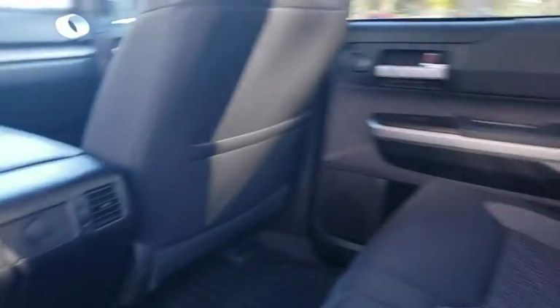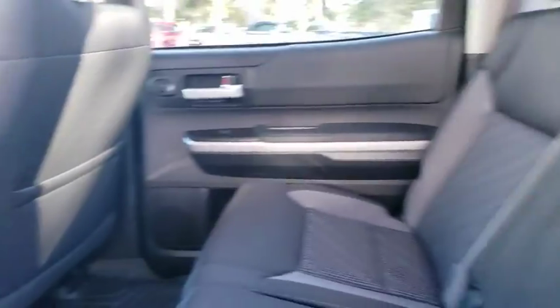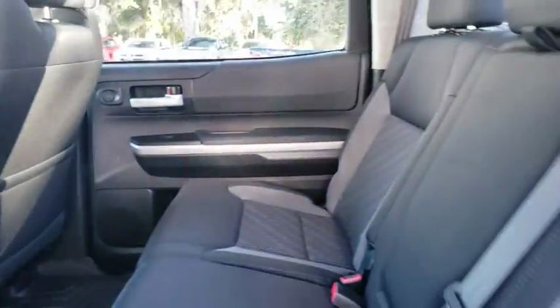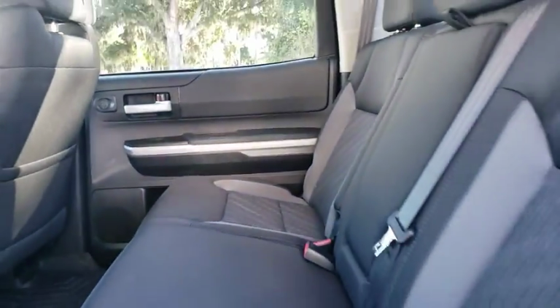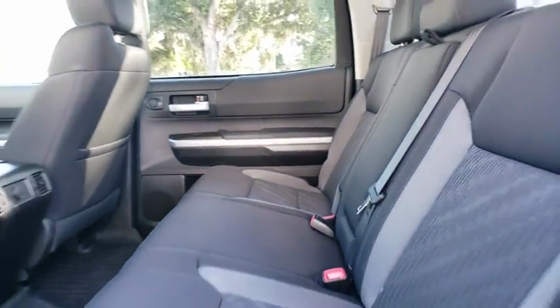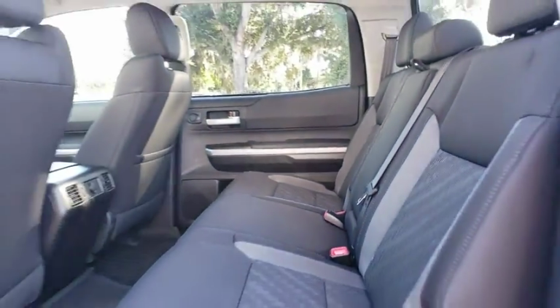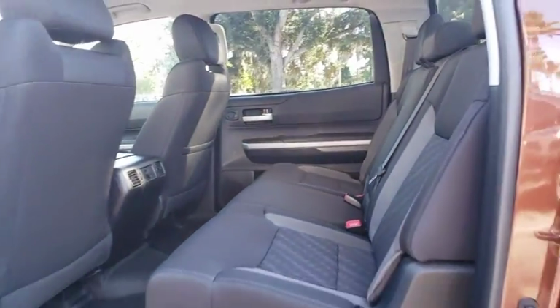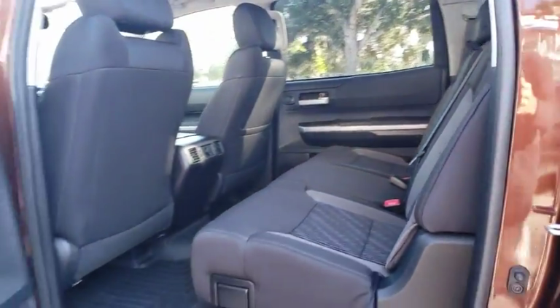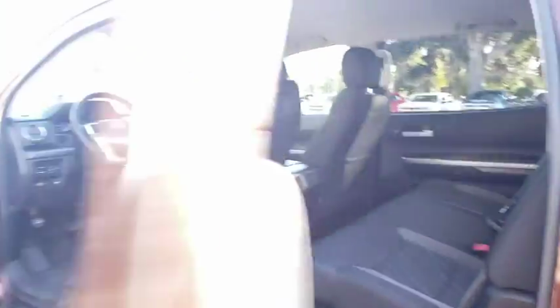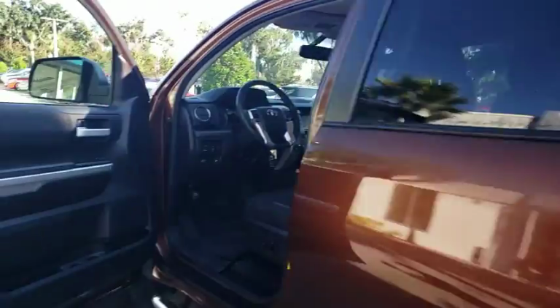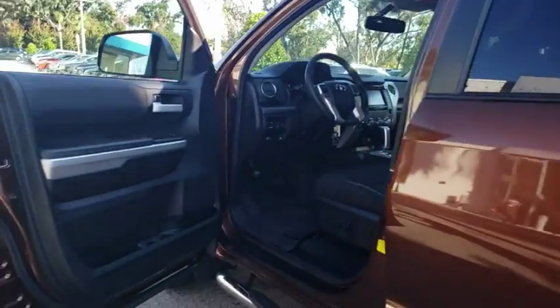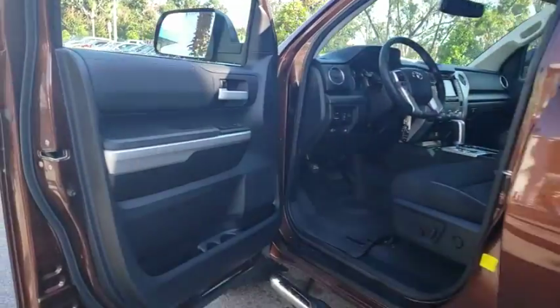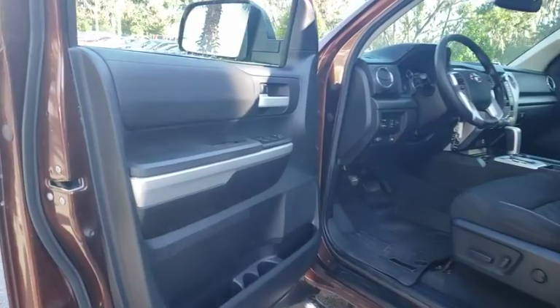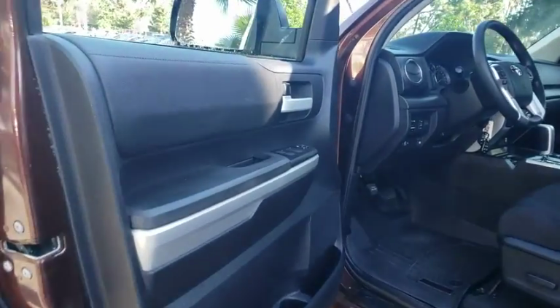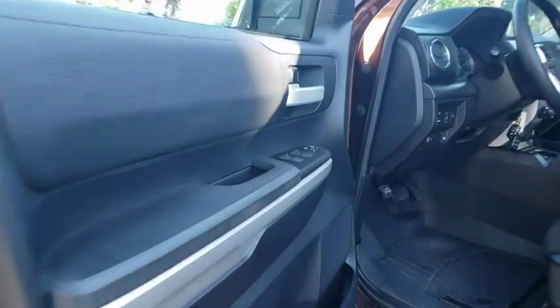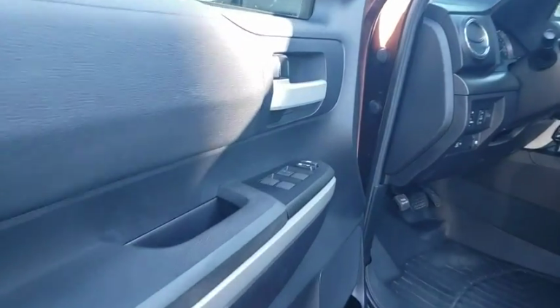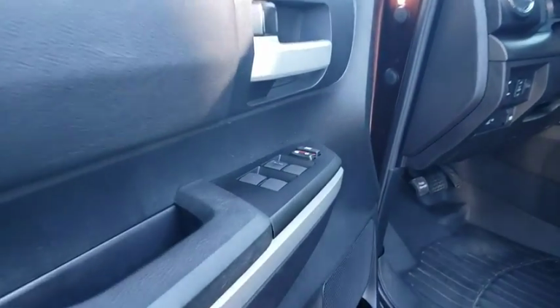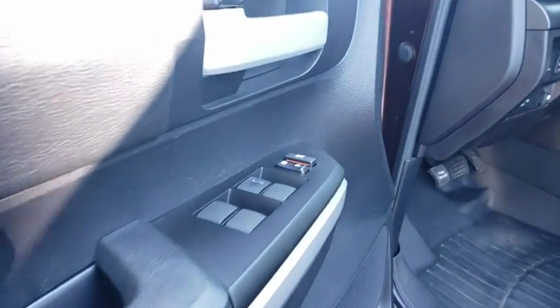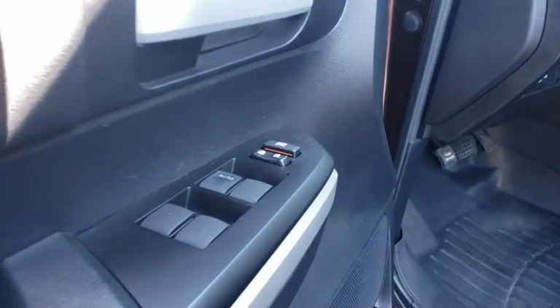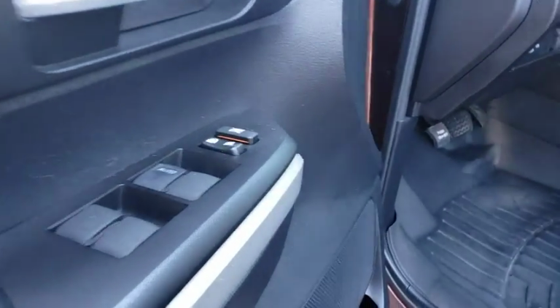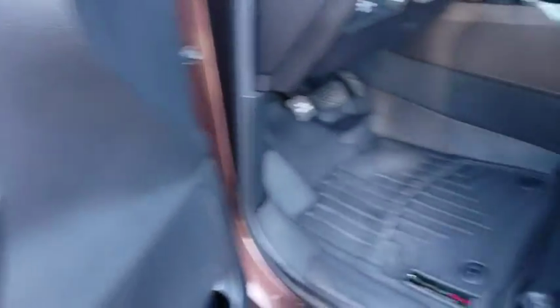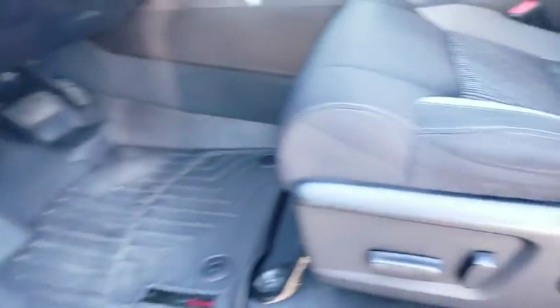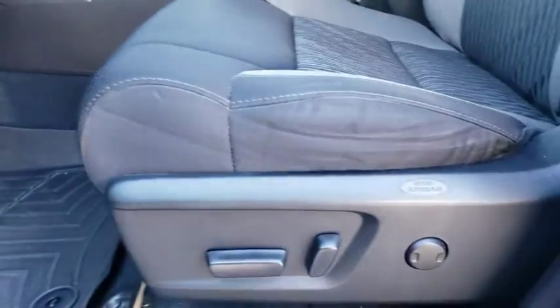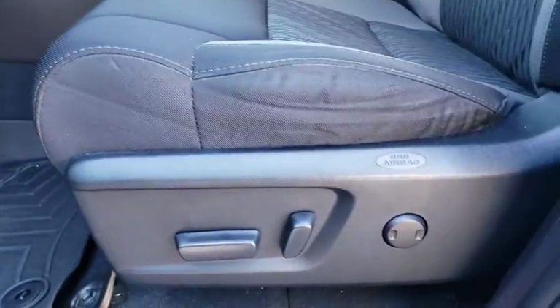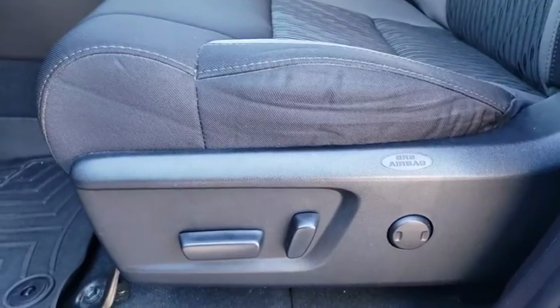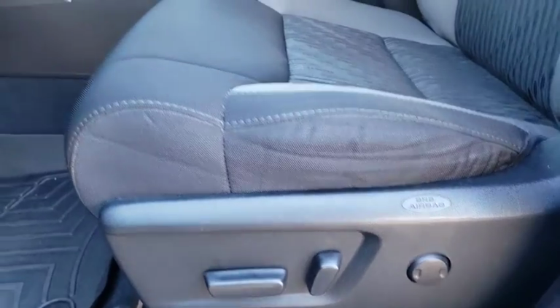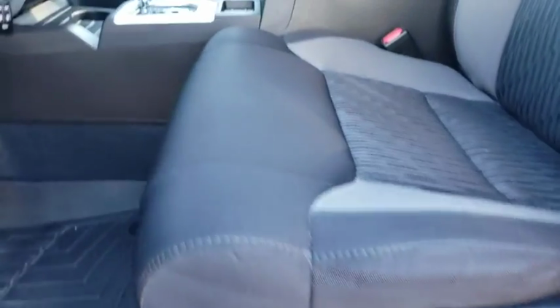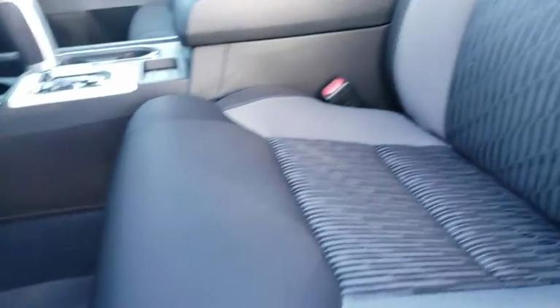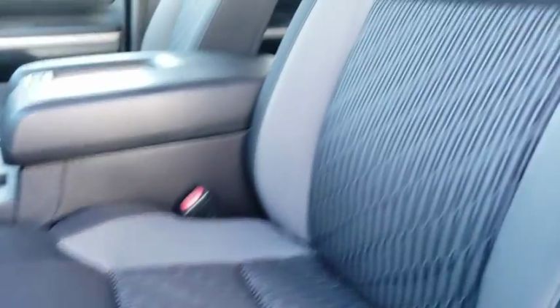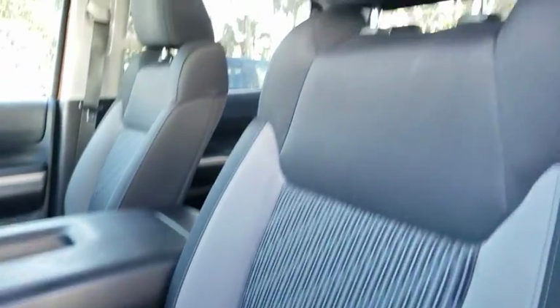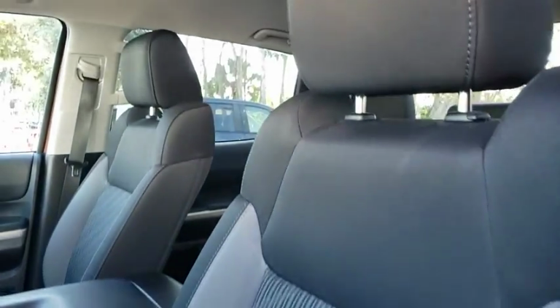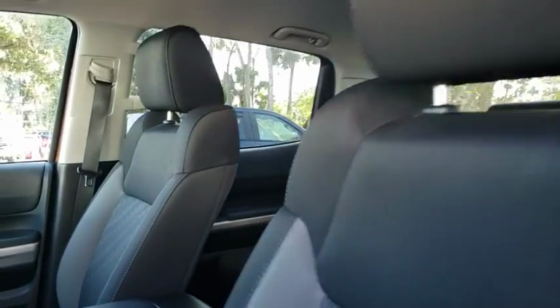Bluetooth, adjustable steering wheel, power steering, cruise control, four-wheel drive, four-wheel disc brakes, rear defrost, AM-FM stereo radio, CD player, fog lamps, power door locks, MP3 player, child safety locks.